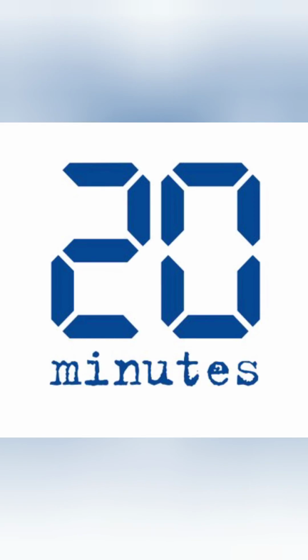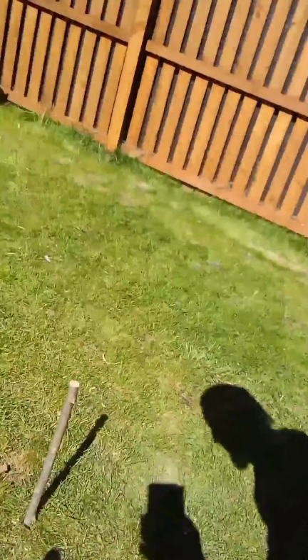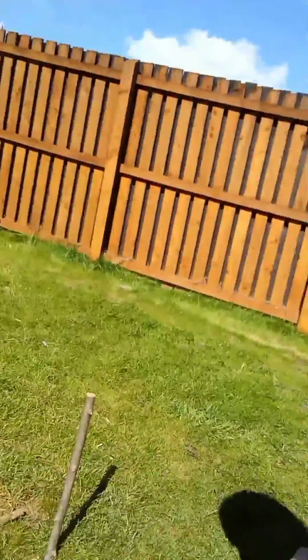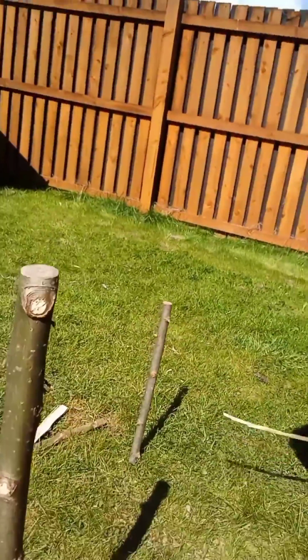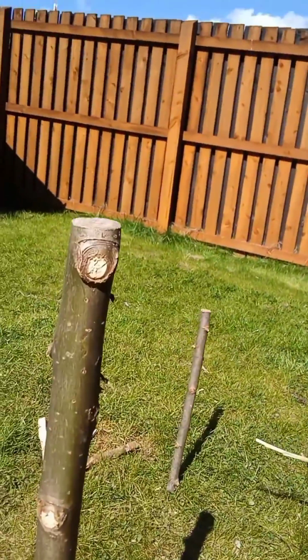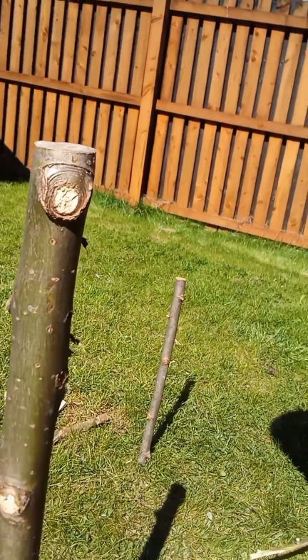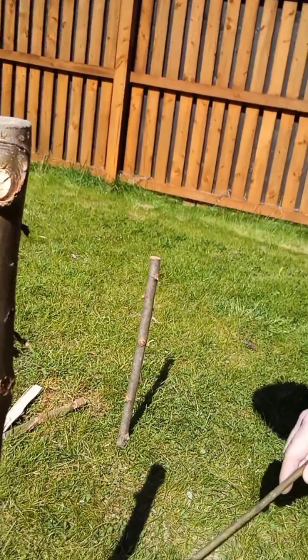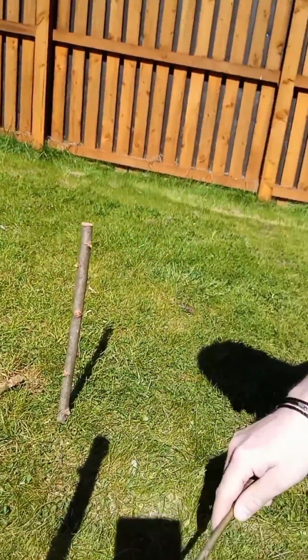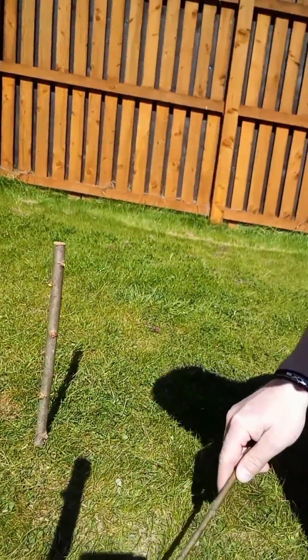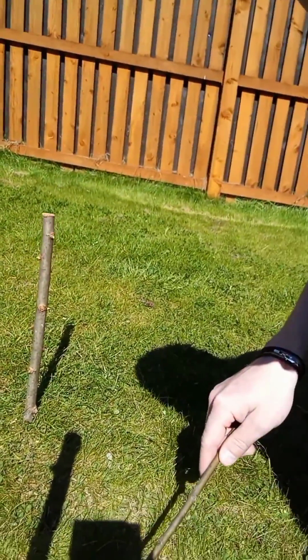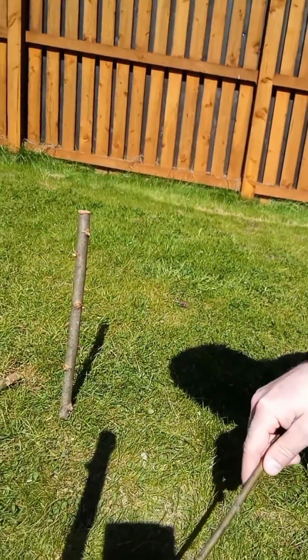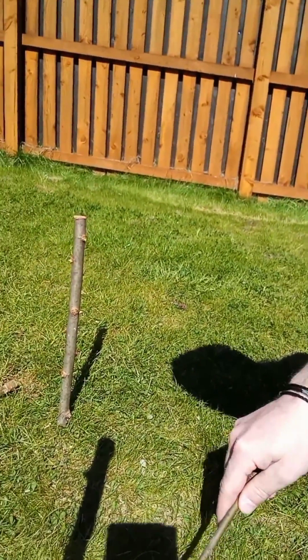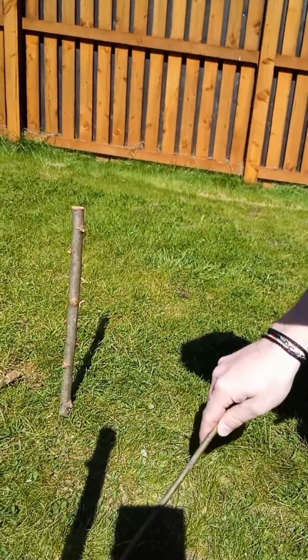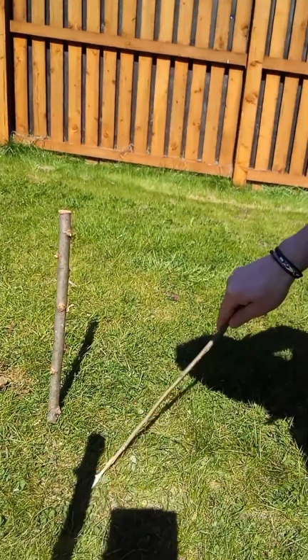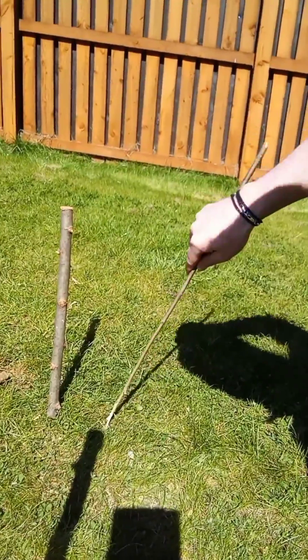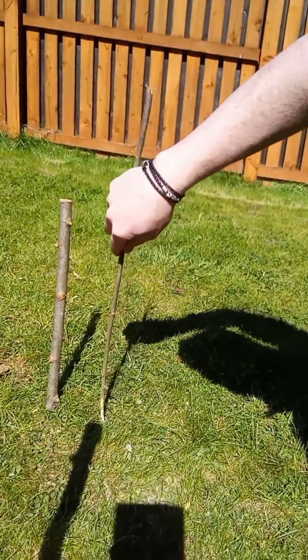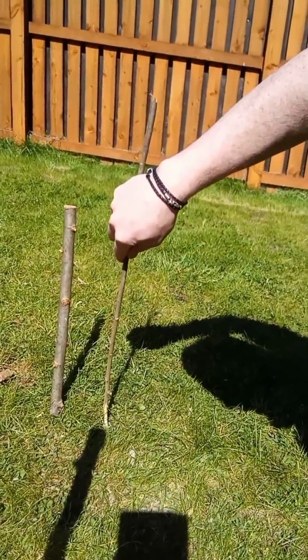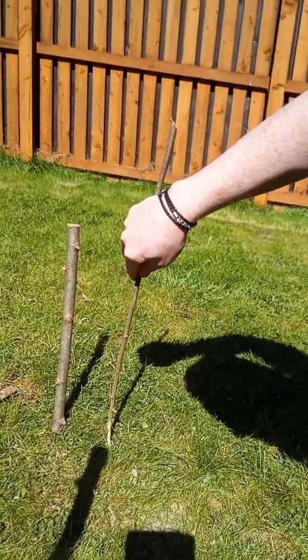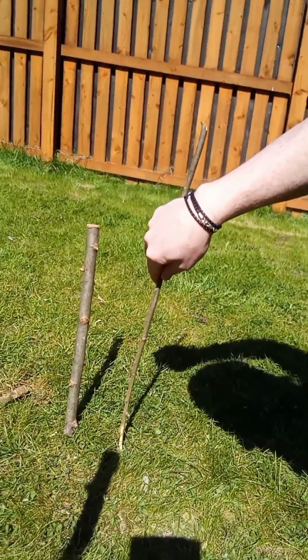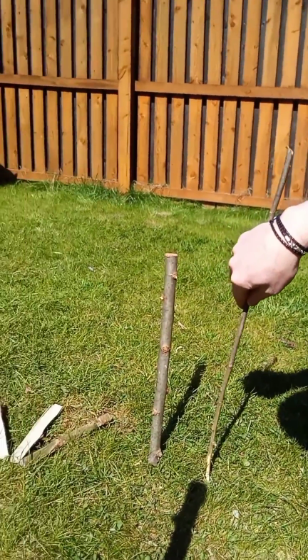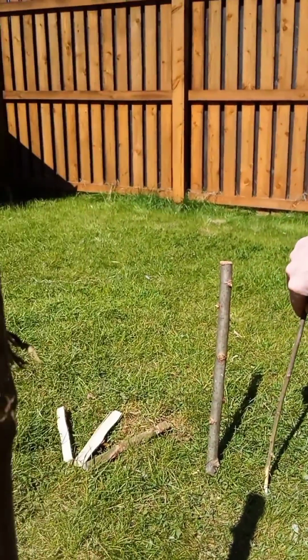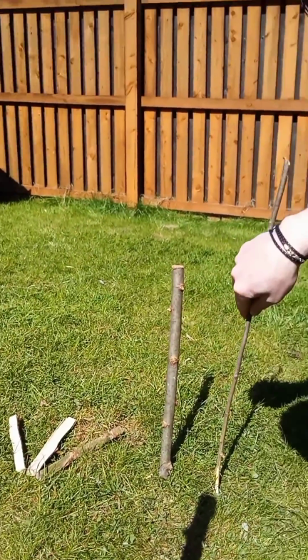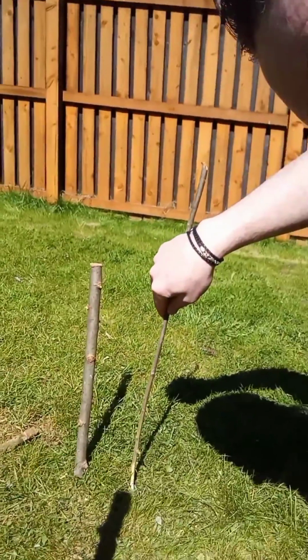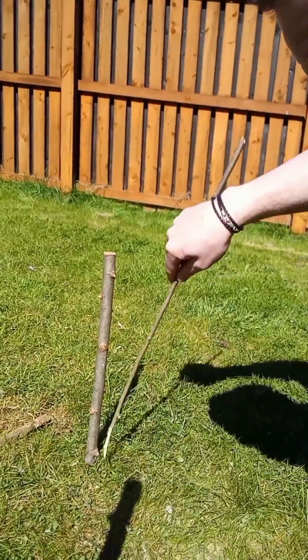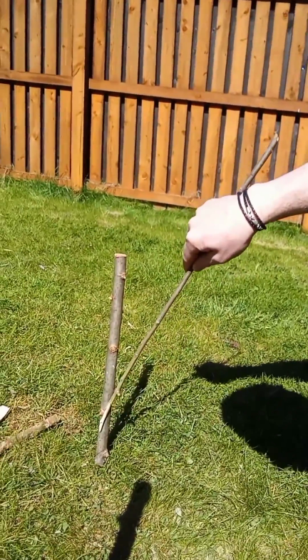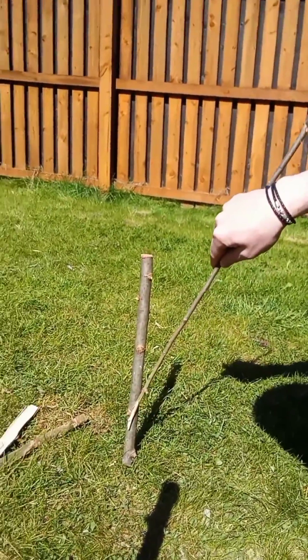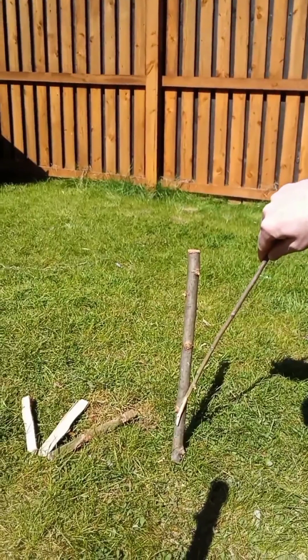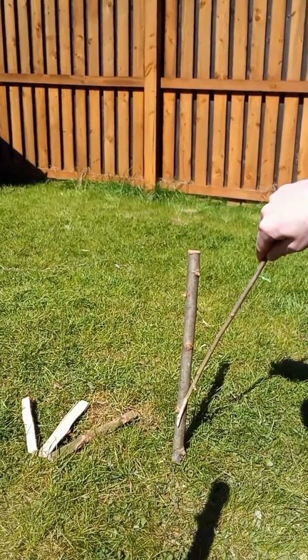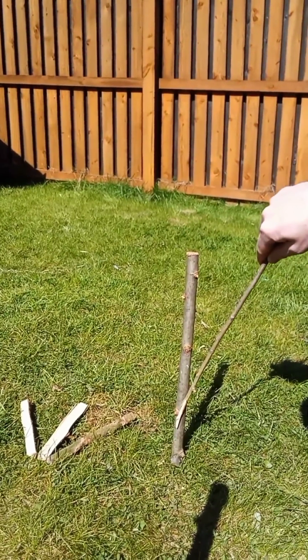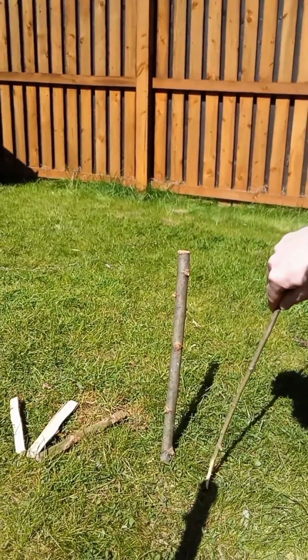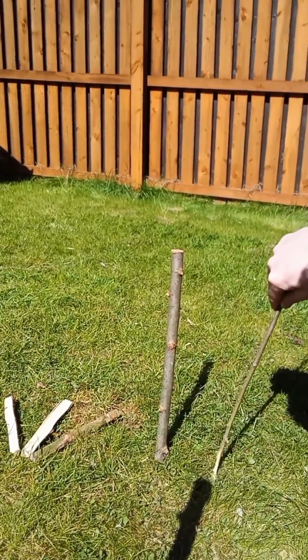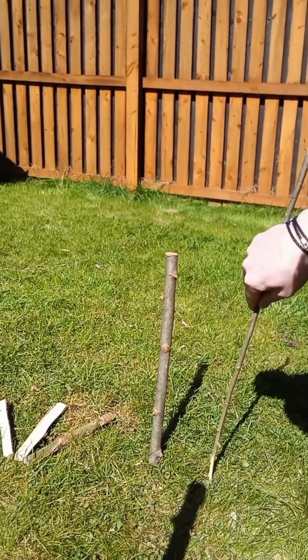As you can see we've got our two sticks there lined up and the shadow has actually moved. The shadow is now pointing to about here — our west stick is there and our shadow is now here.